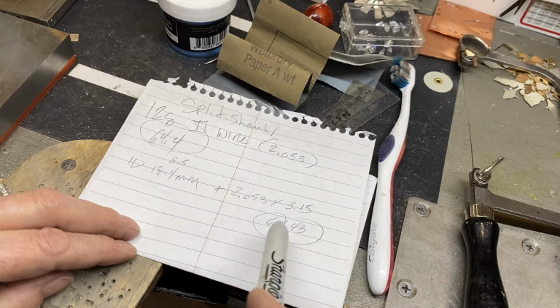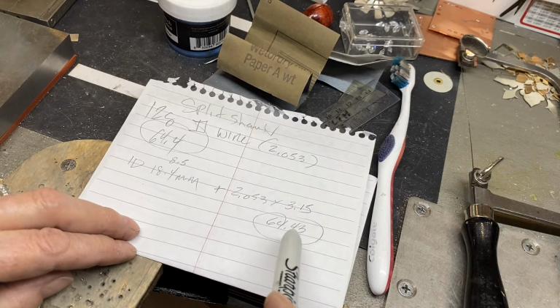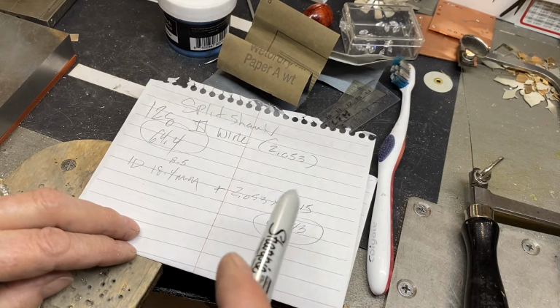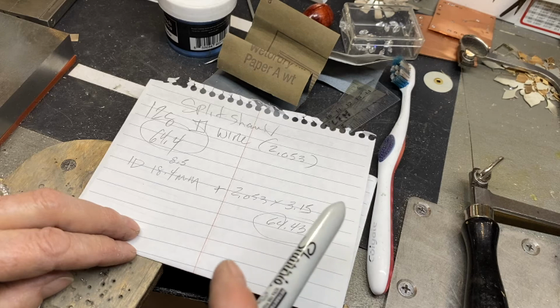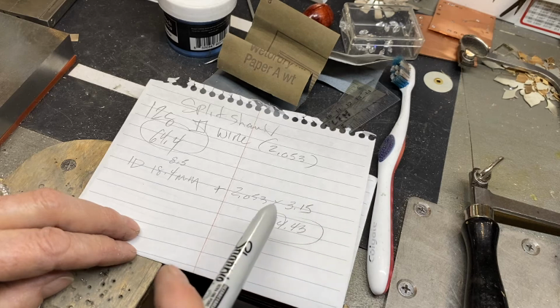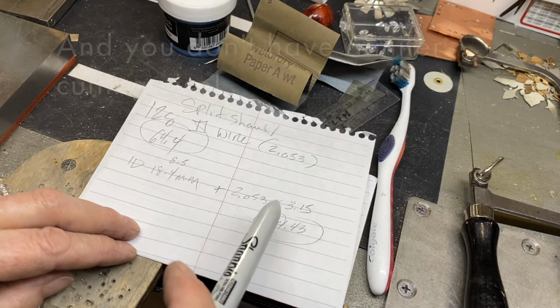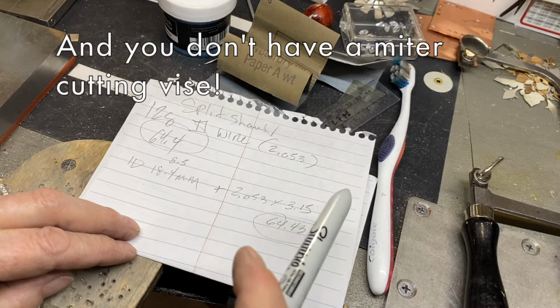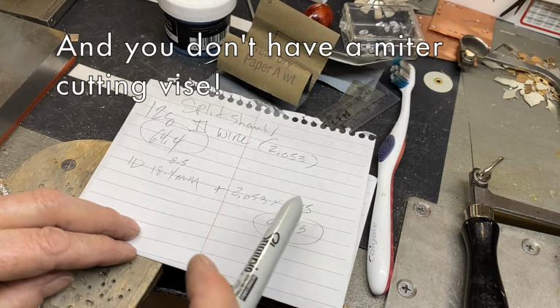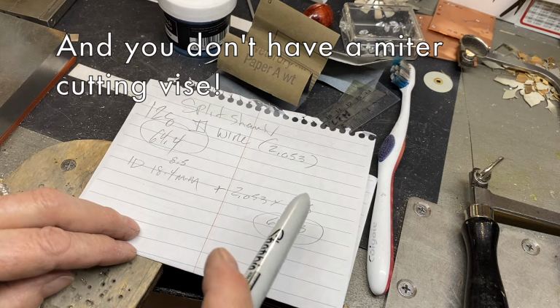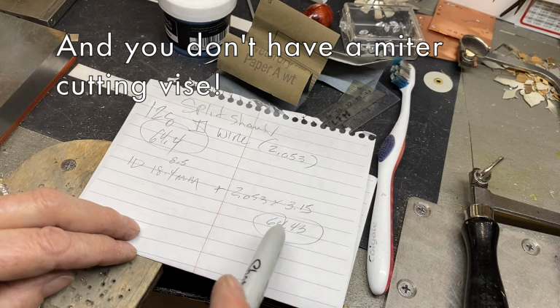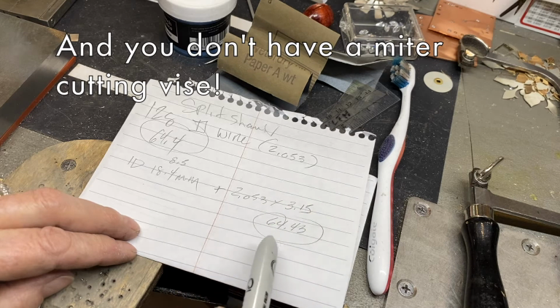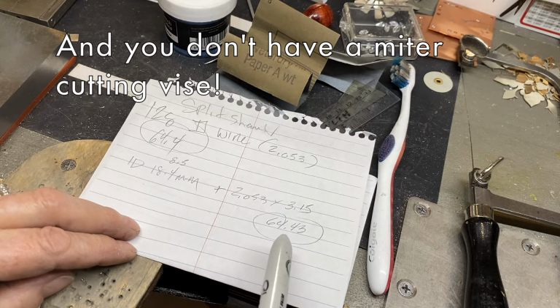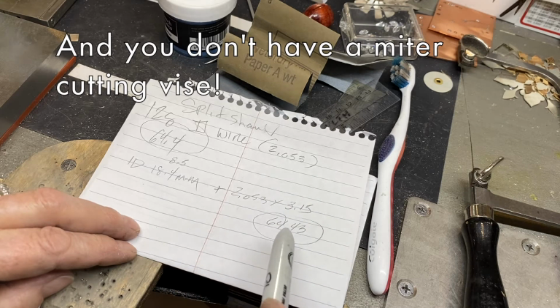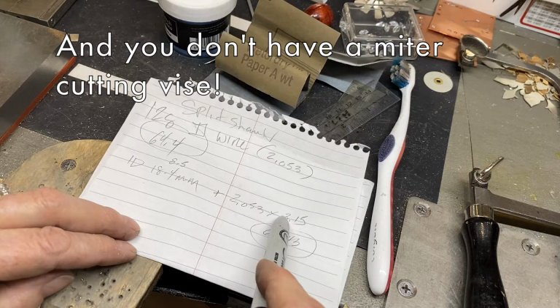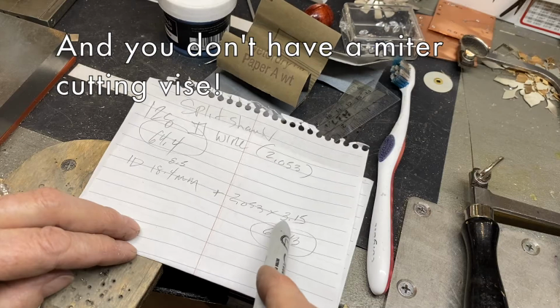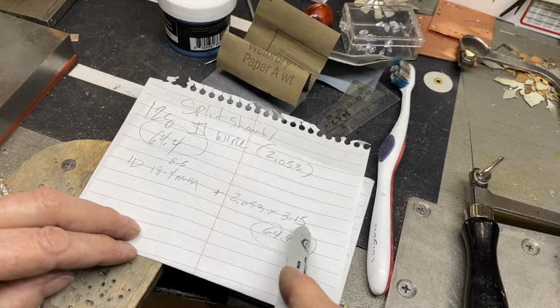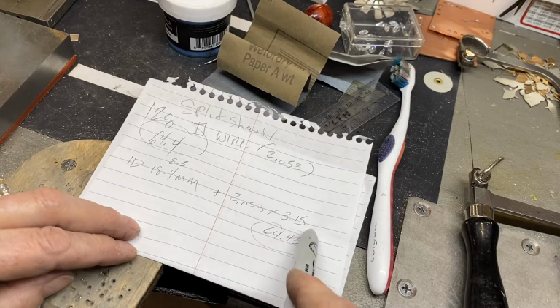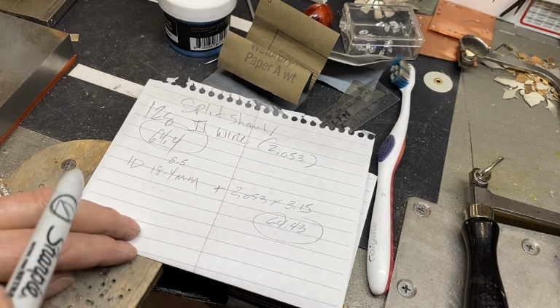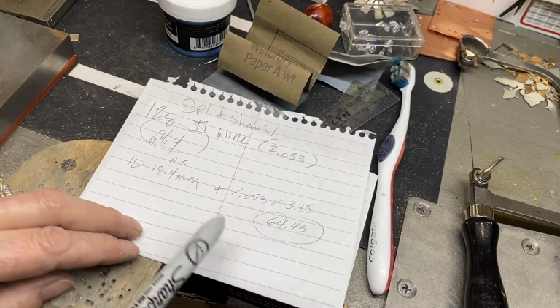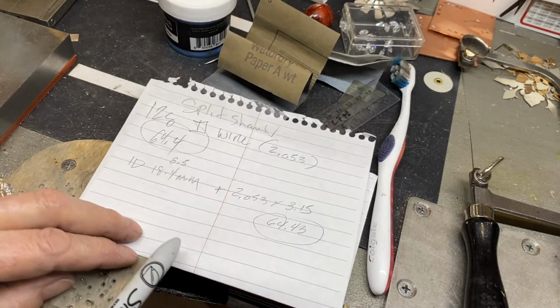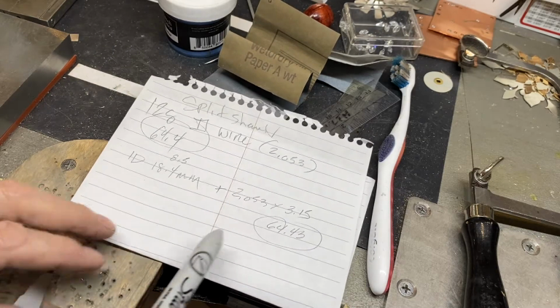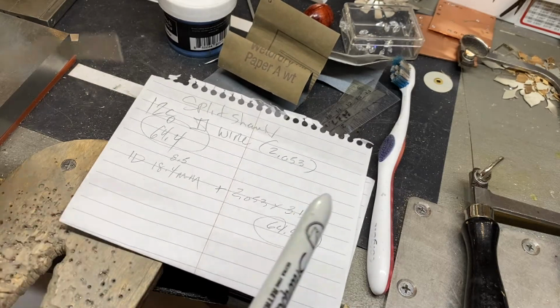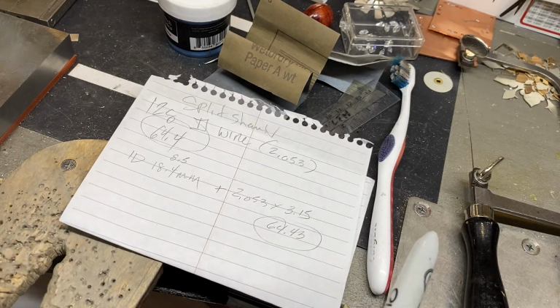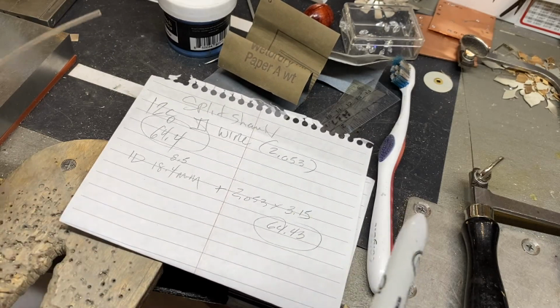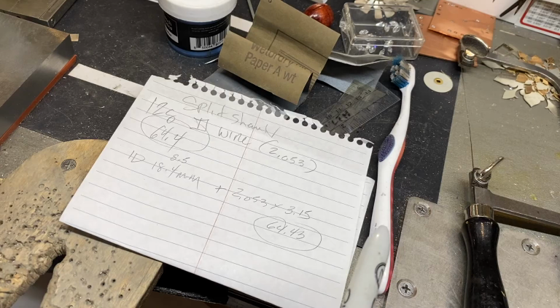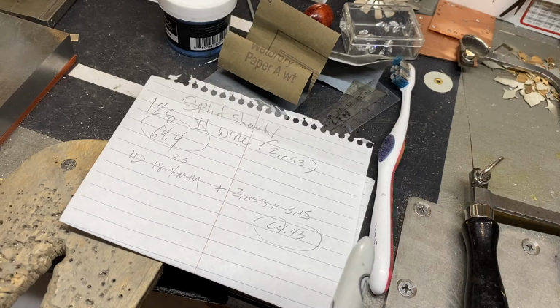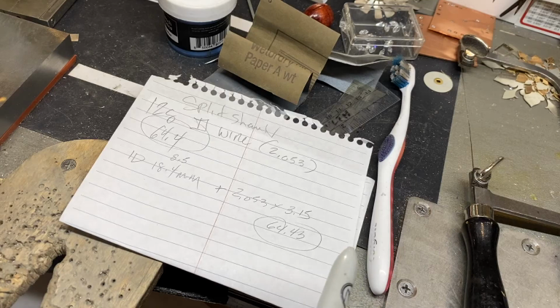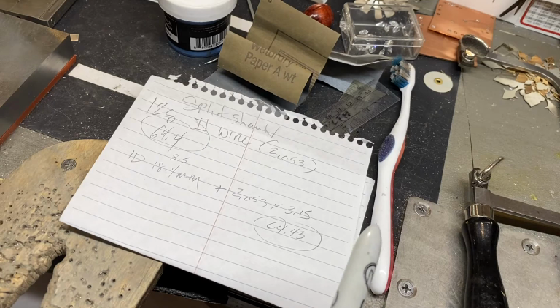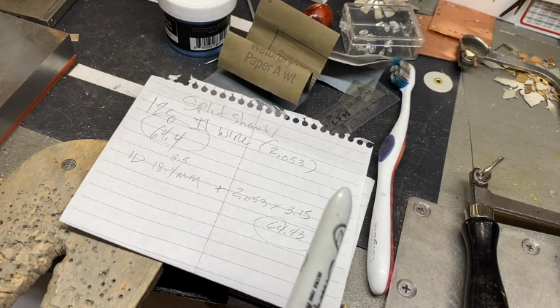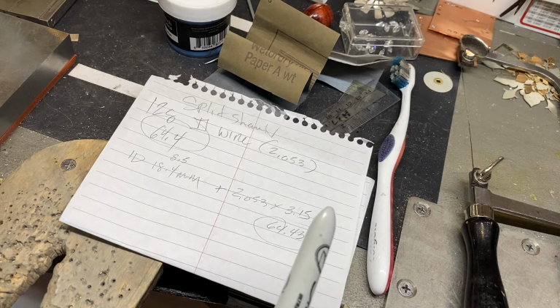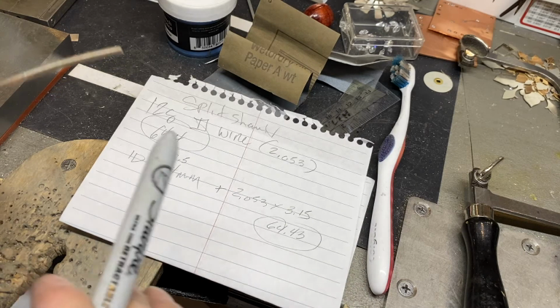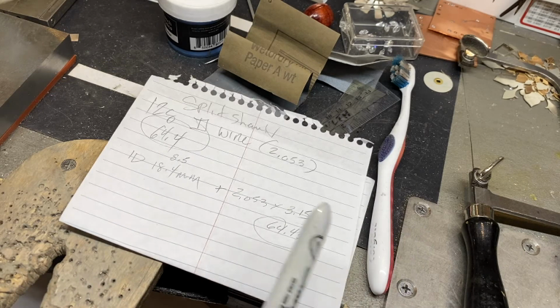If you're new at this and you've got a lot of finishing to do on your ends, you might want to multiply by 3.50. It's always a crapshoot the first time.